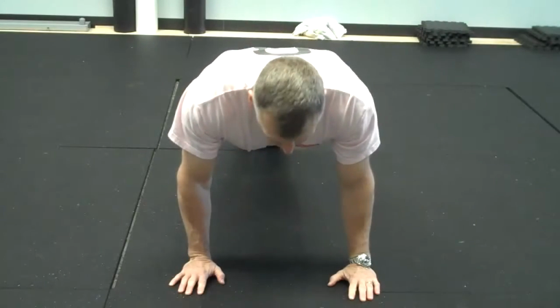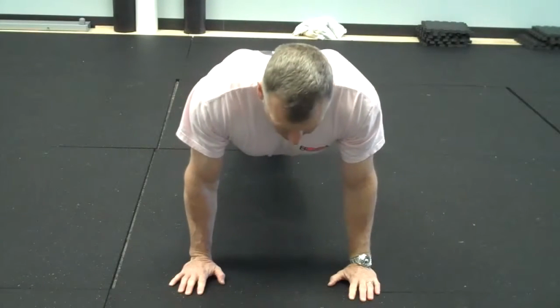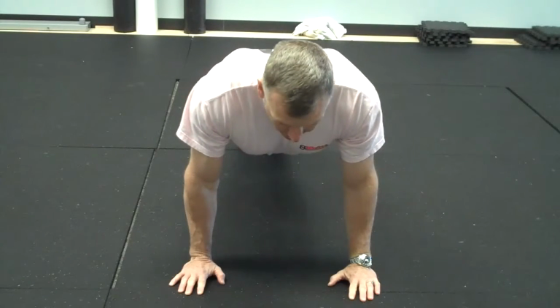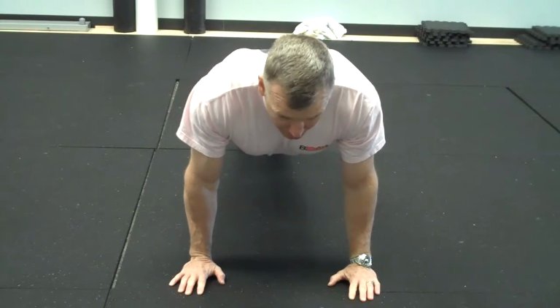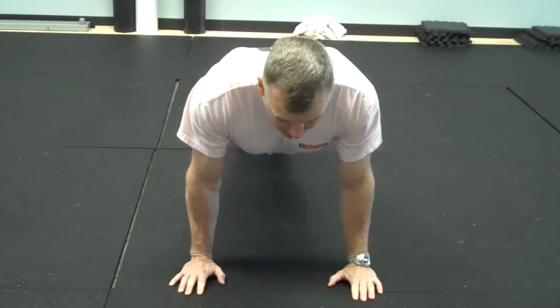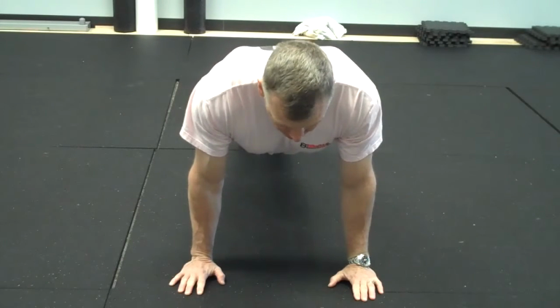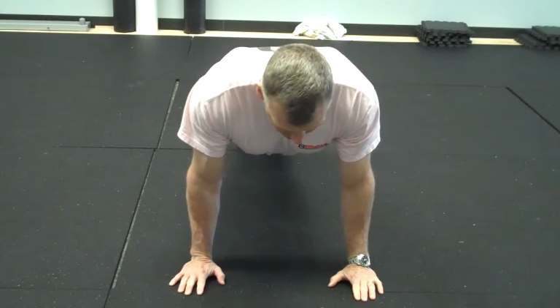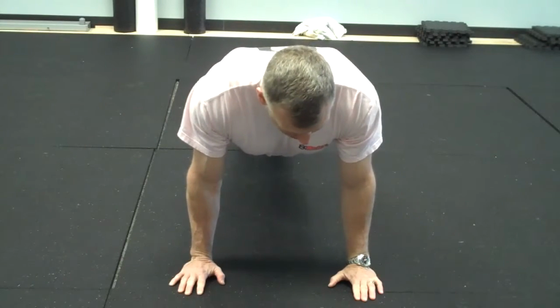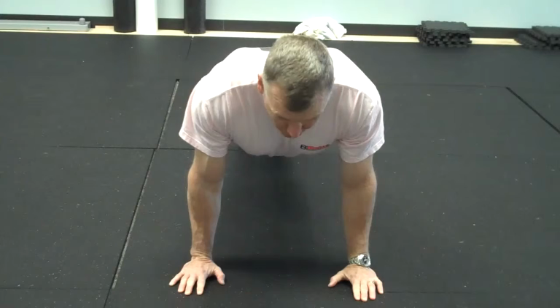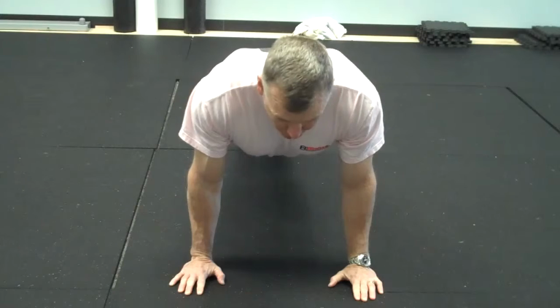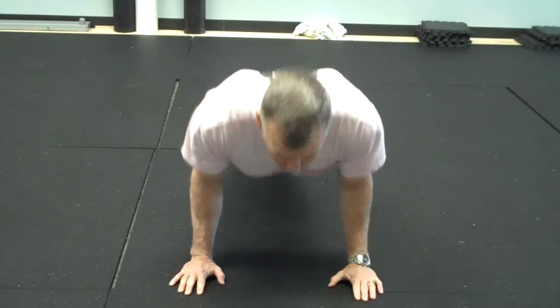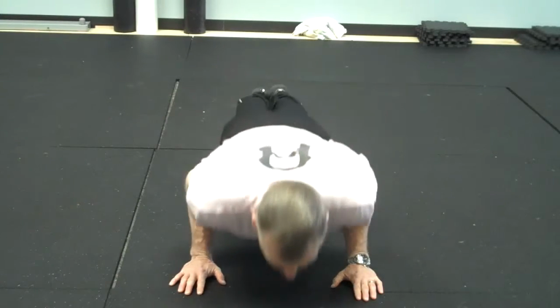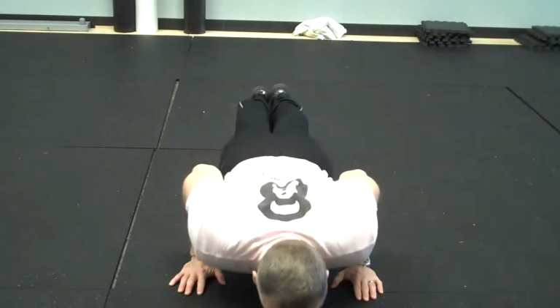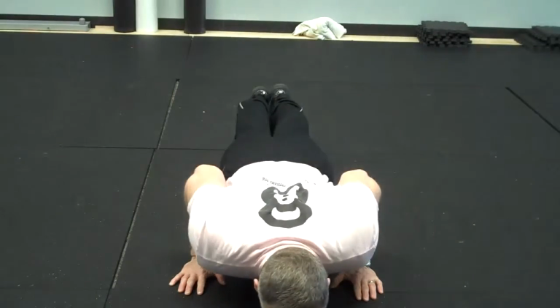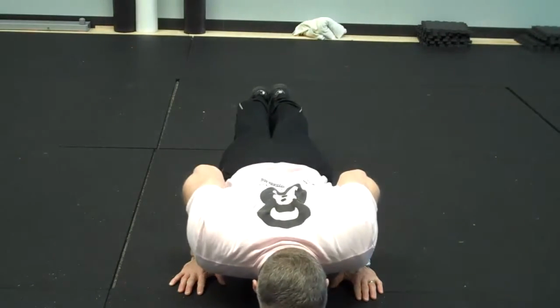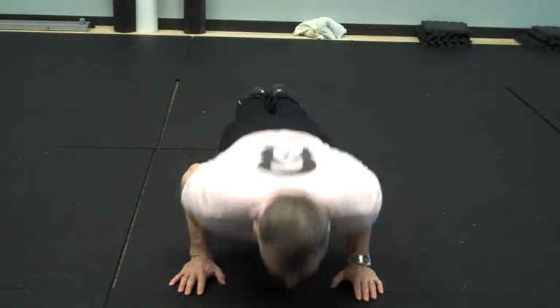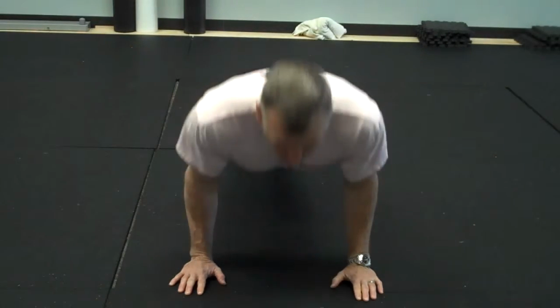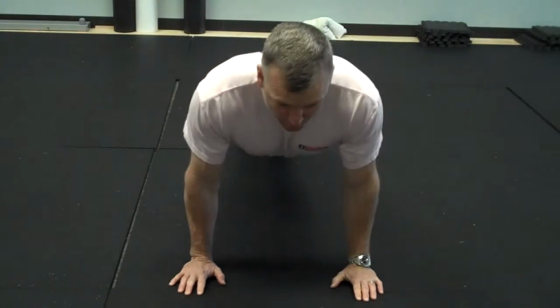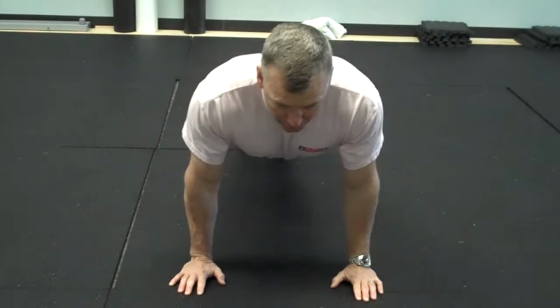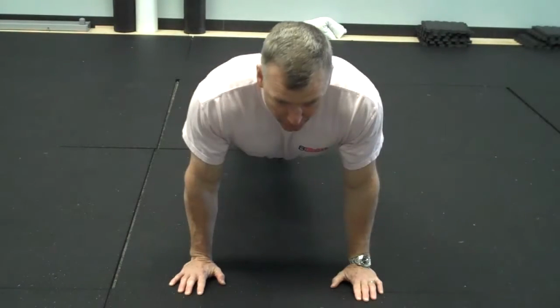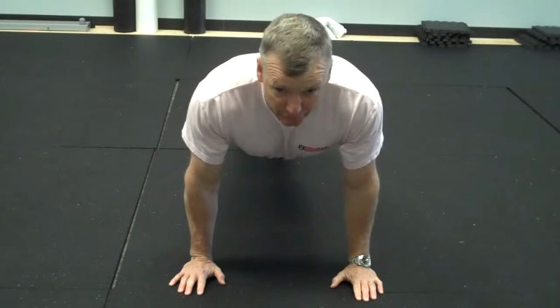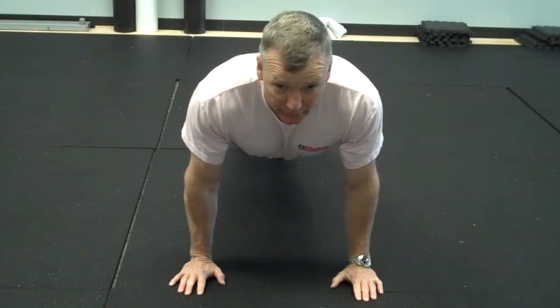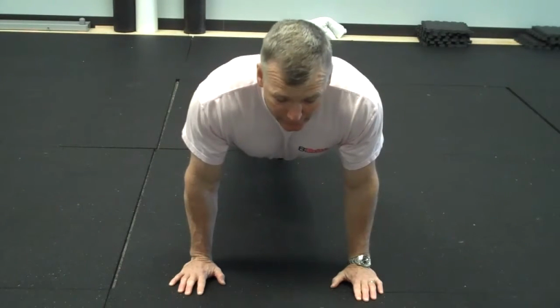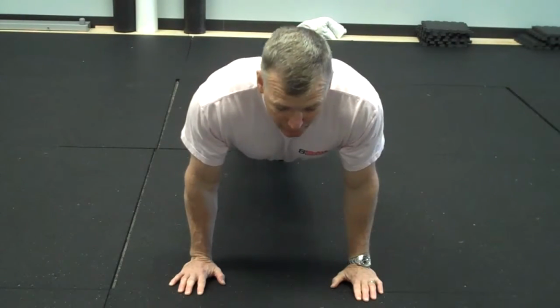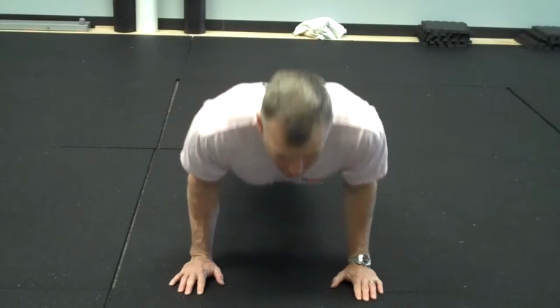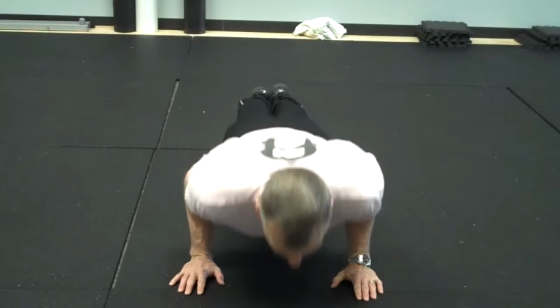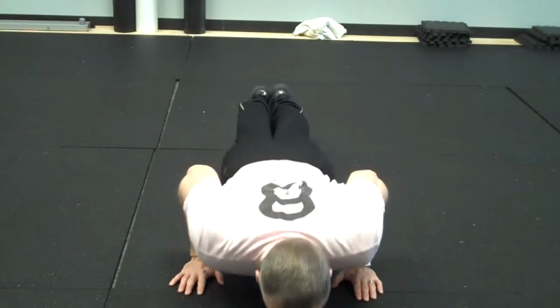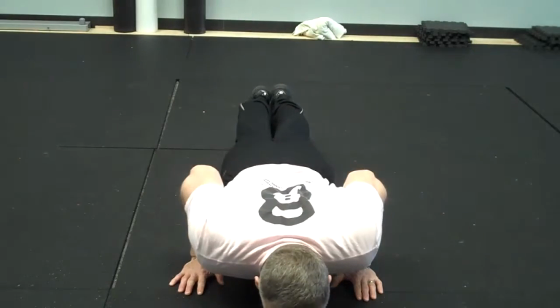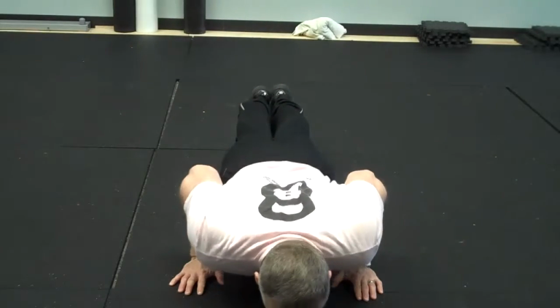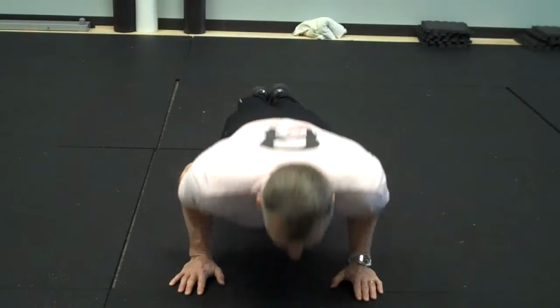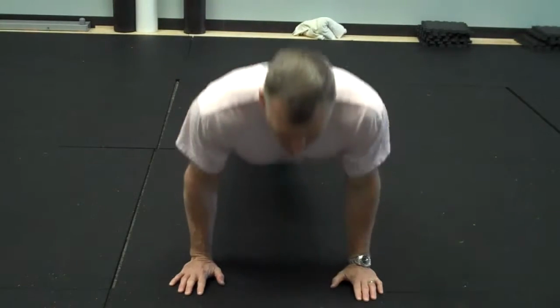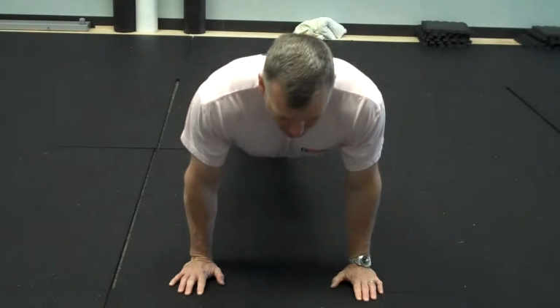I'm going to start out with a nice flat body. Arms close to our sides. We're going to pull ourselves down to the hole. Push-up, keeping our body straight at all times. Down. Up.